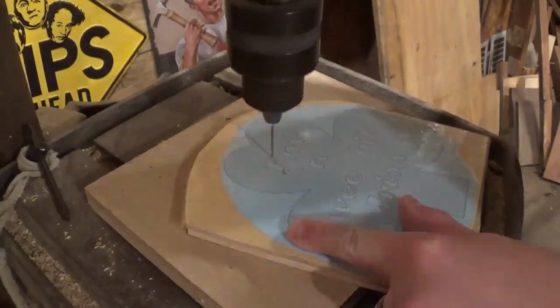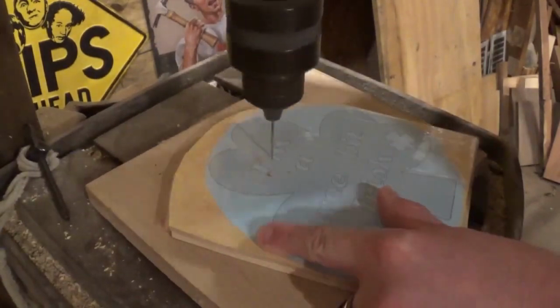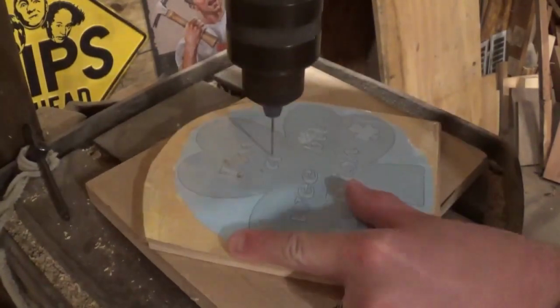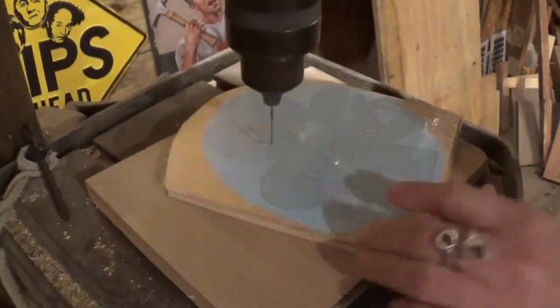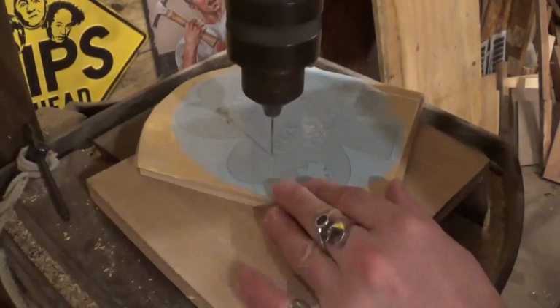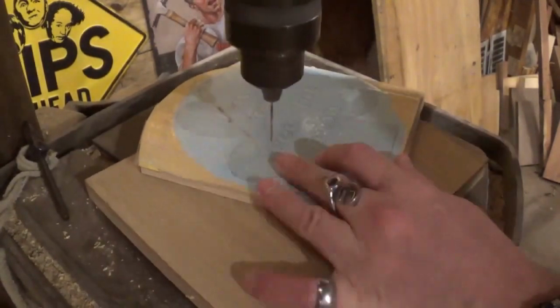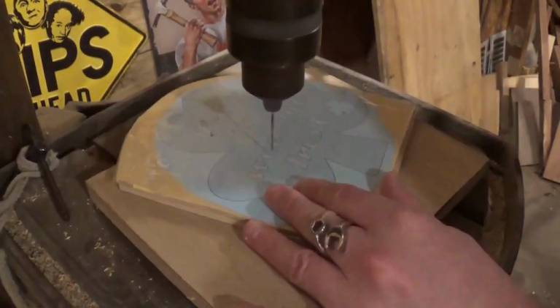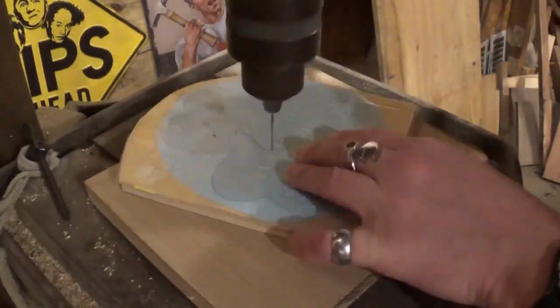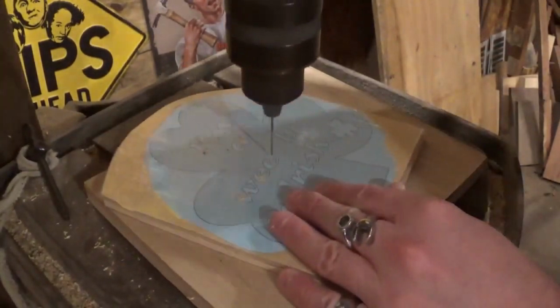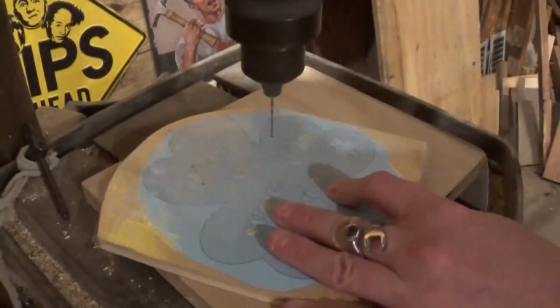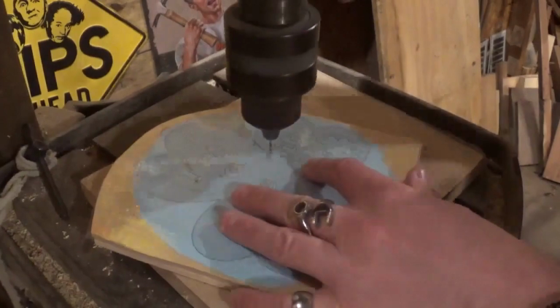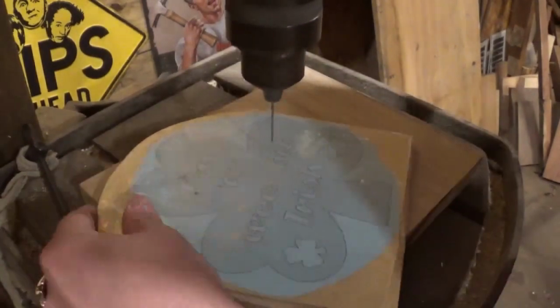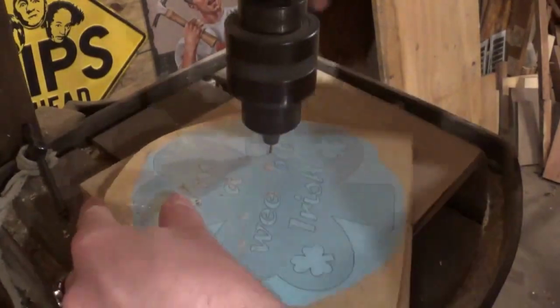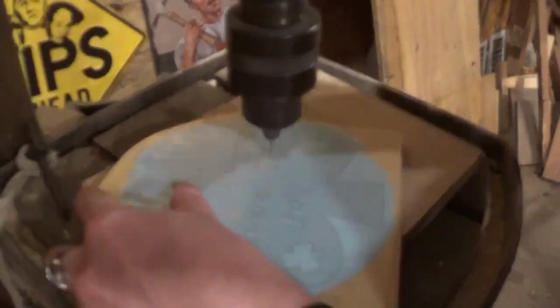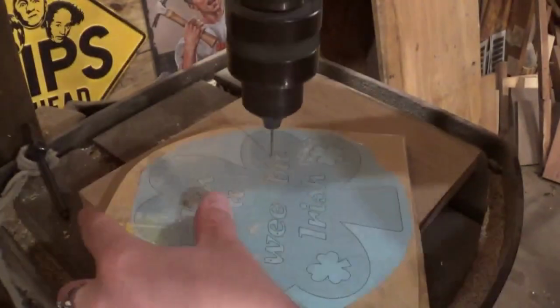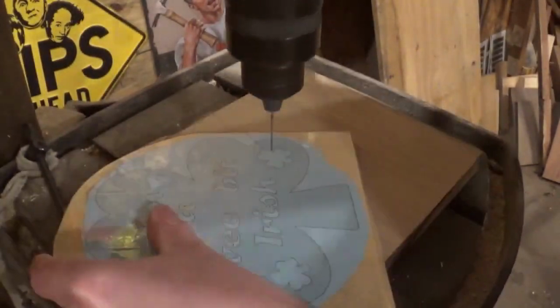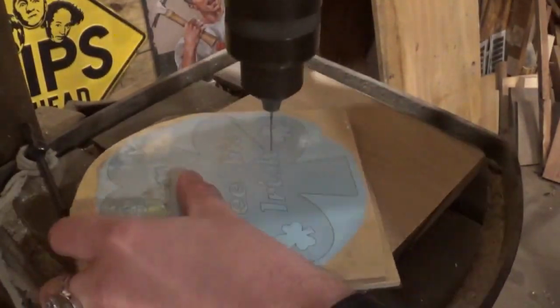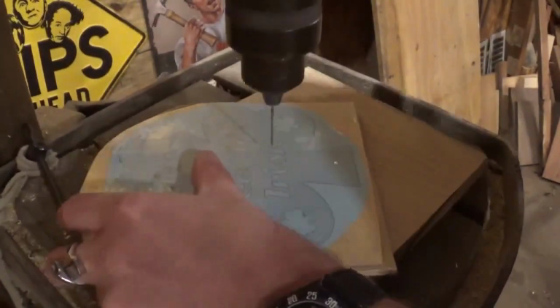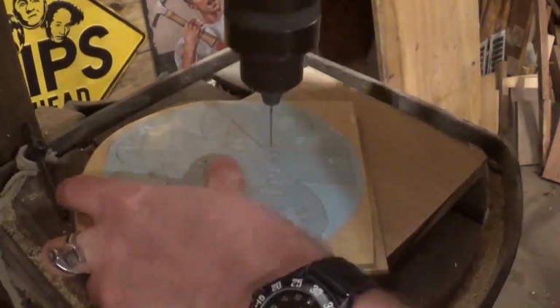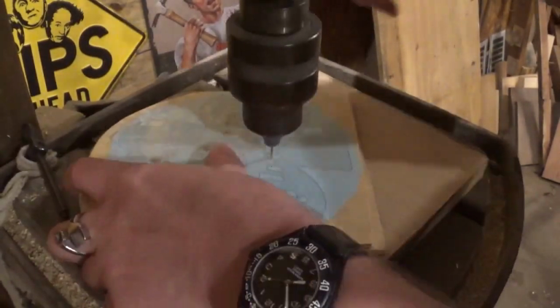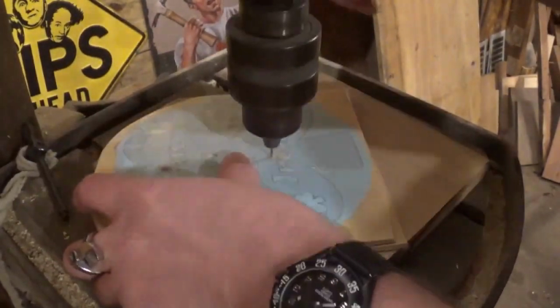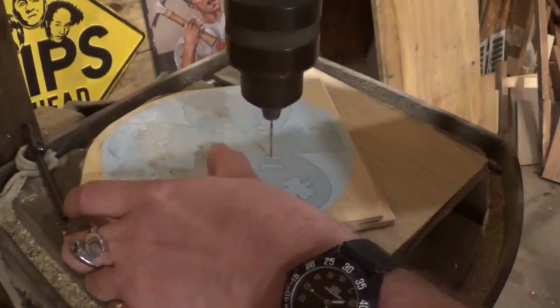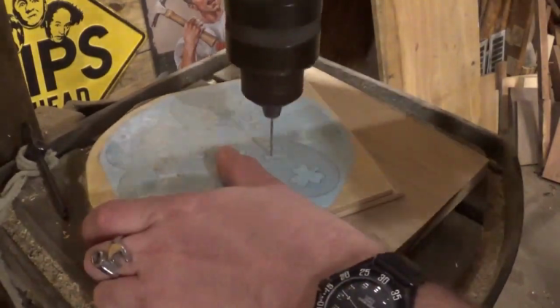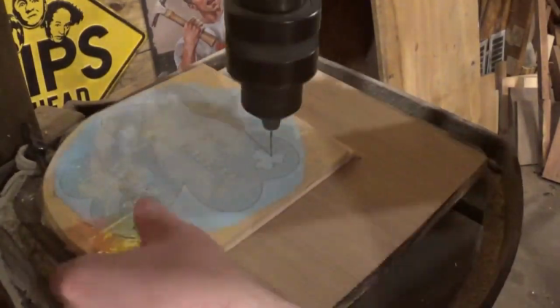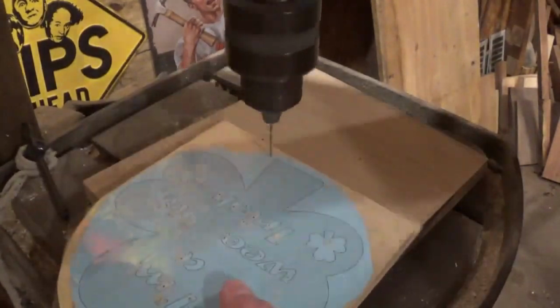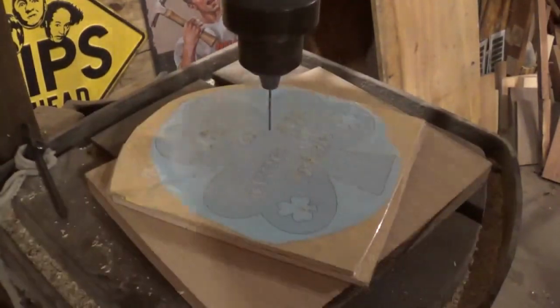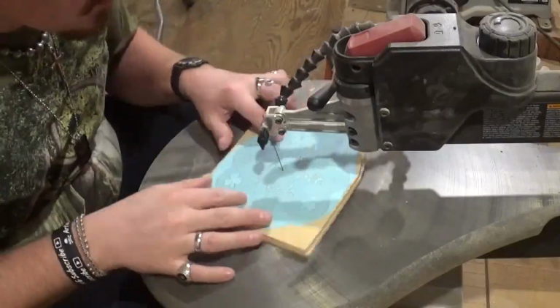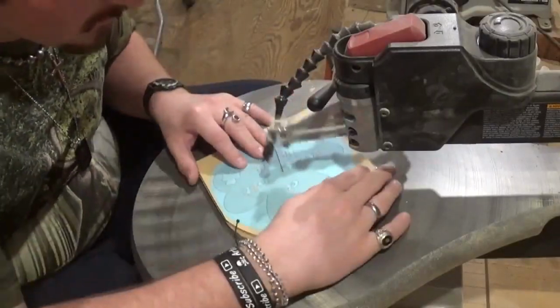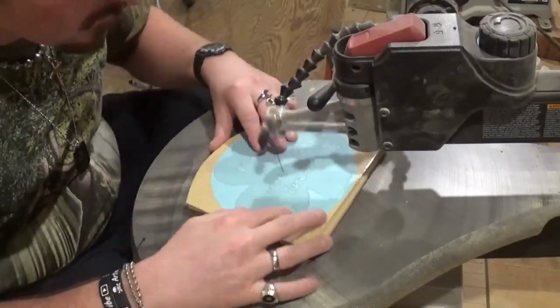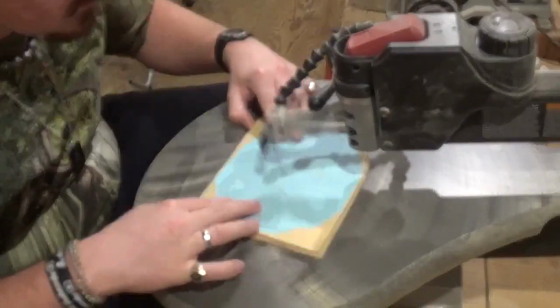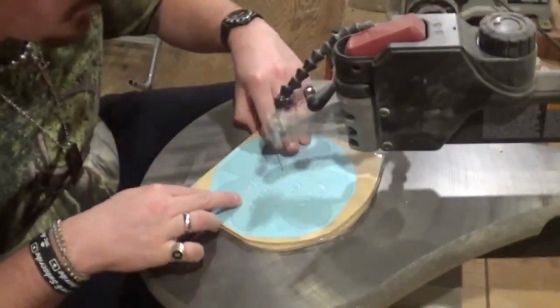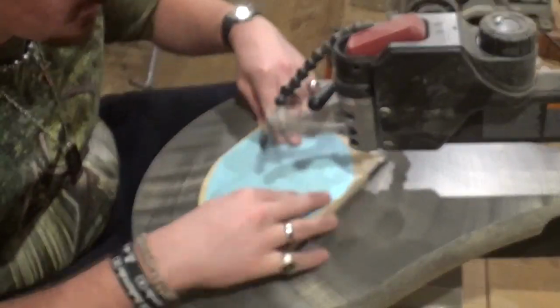Over here on the drill press we are going to begin with a small drill bit and drill all of the pilot holes for internal cutting with the letters and the two little clovers. Then we will head over to the scroll saw and start scrolling.